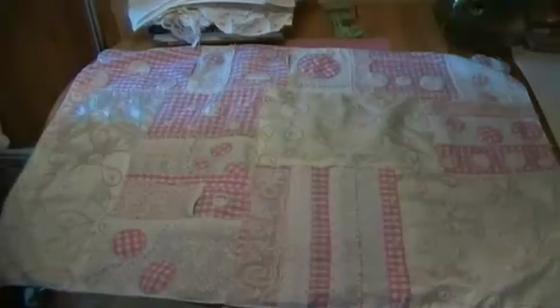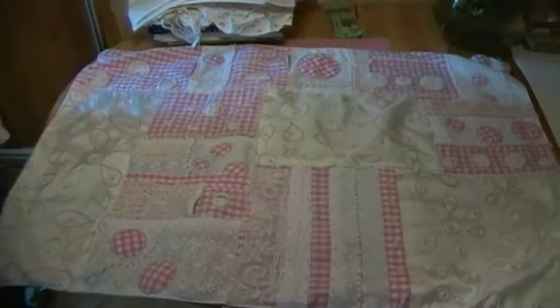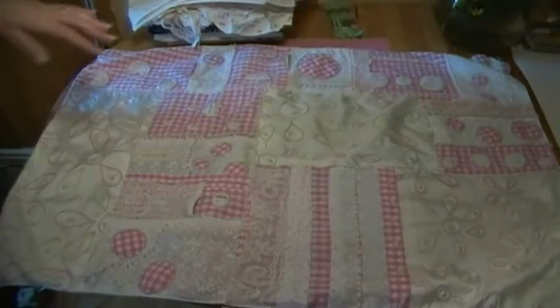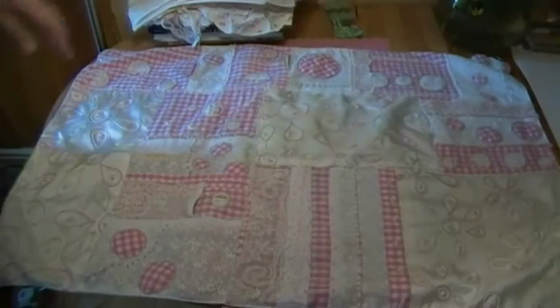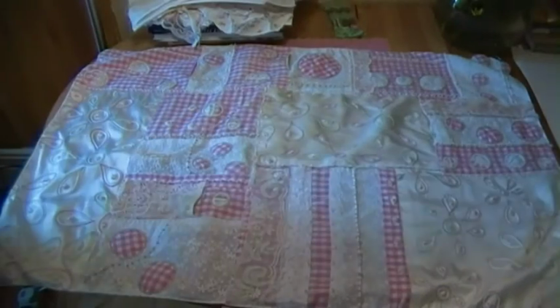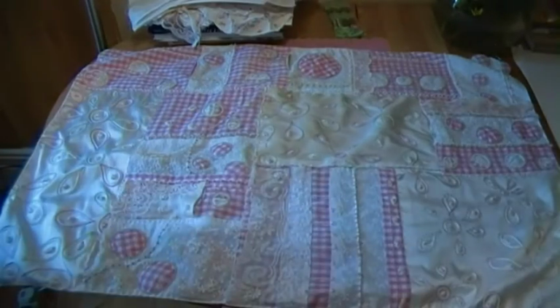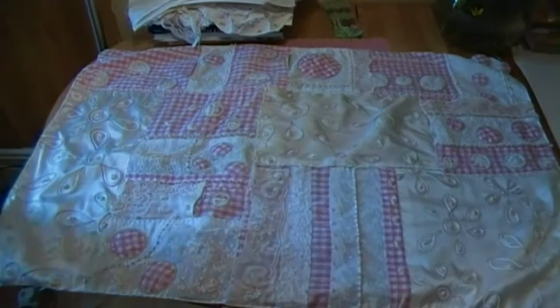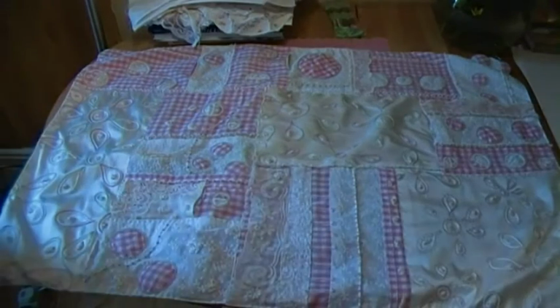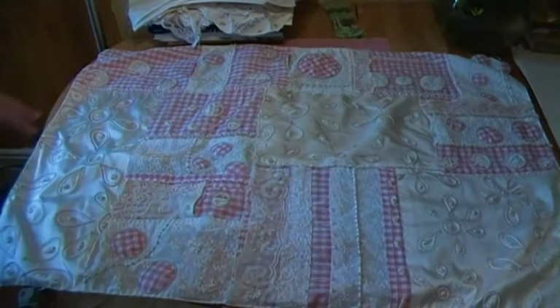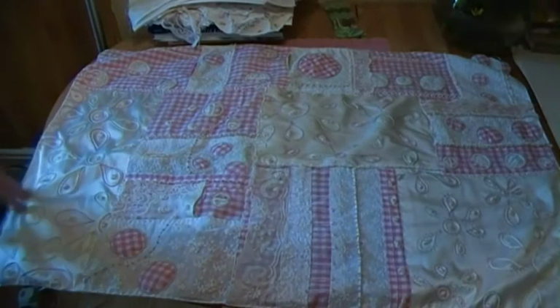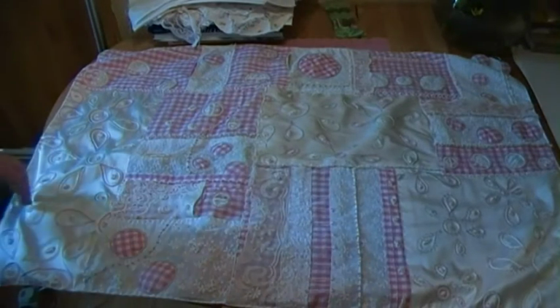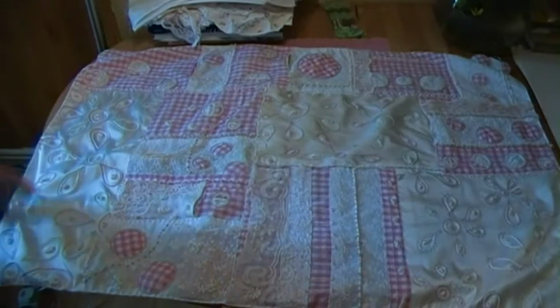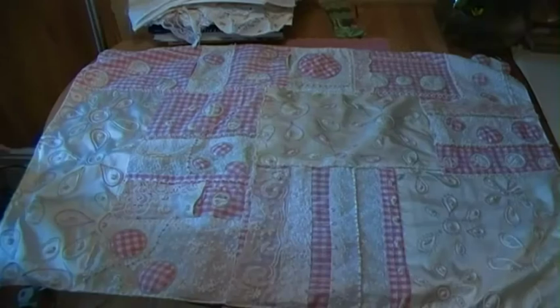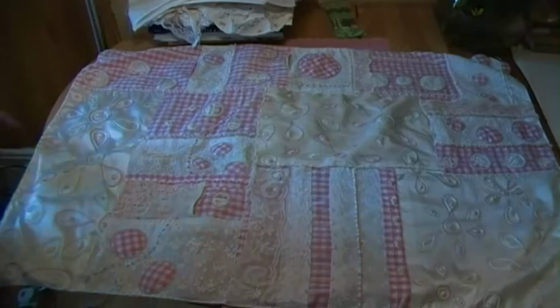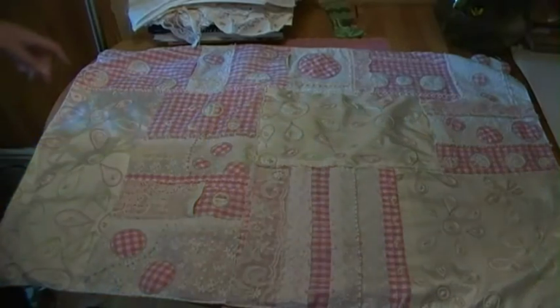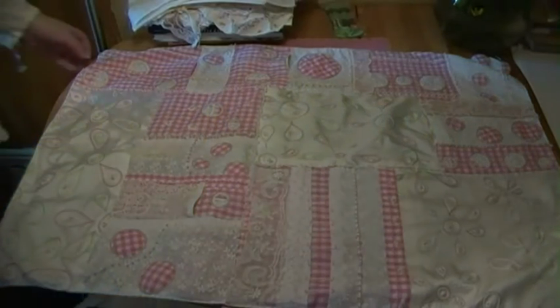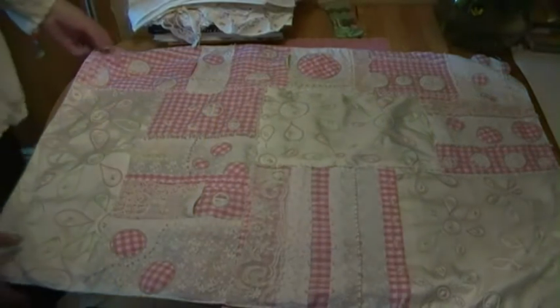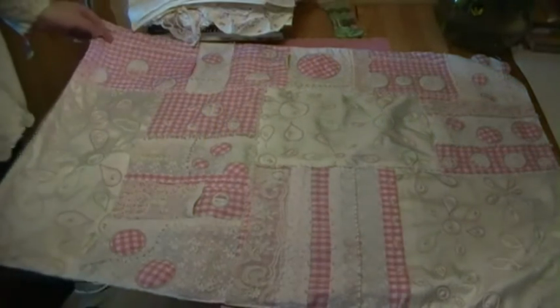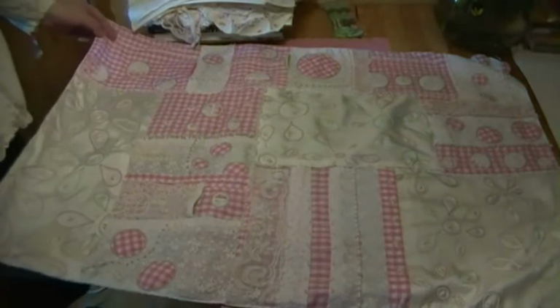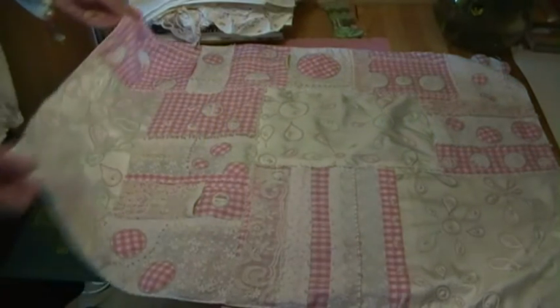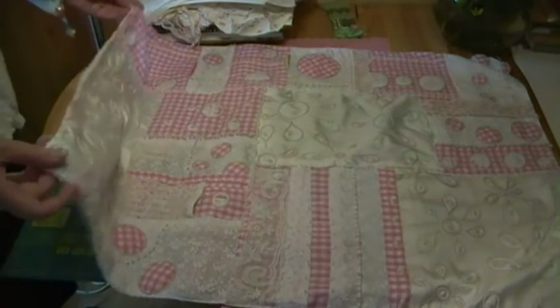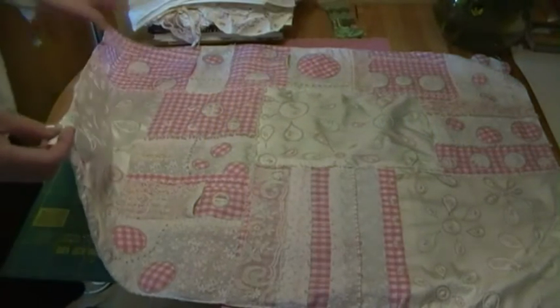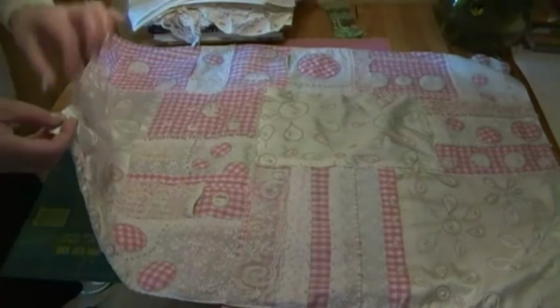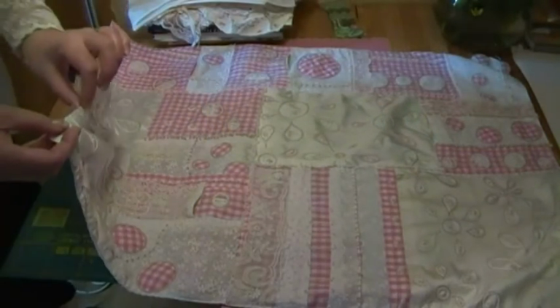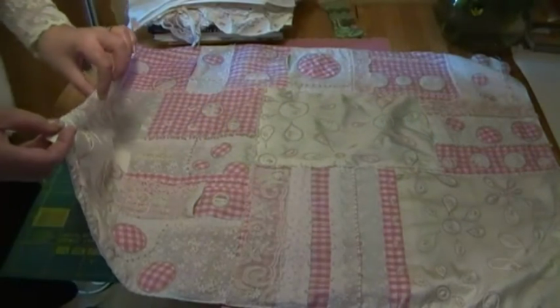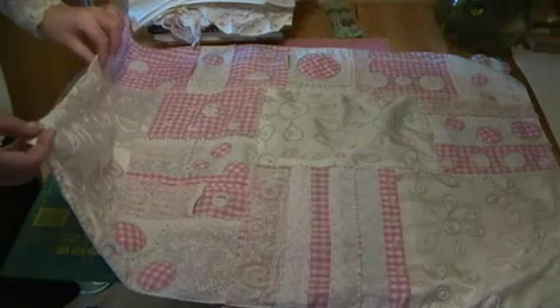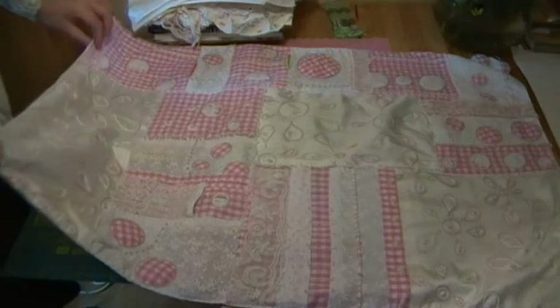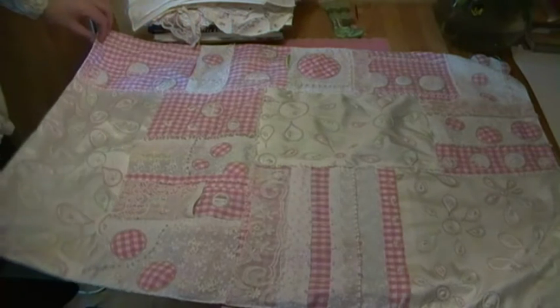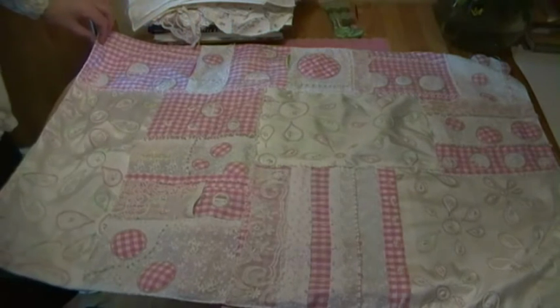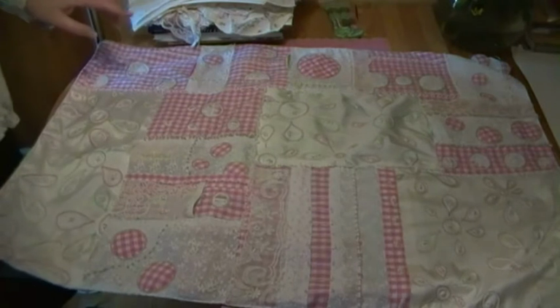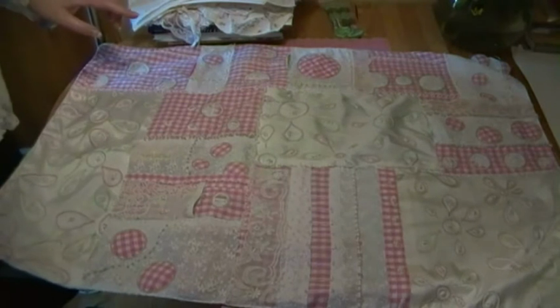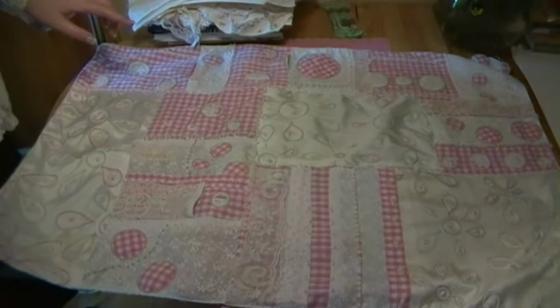Here it is — you'll be very pleased to hear that this is finished now, so you won't be seeing it every two minutes on the blog. It's packed and the edges are running-stitched all the way around.